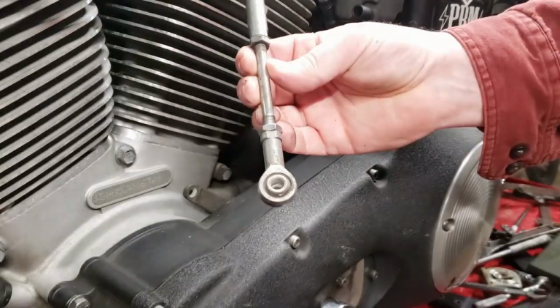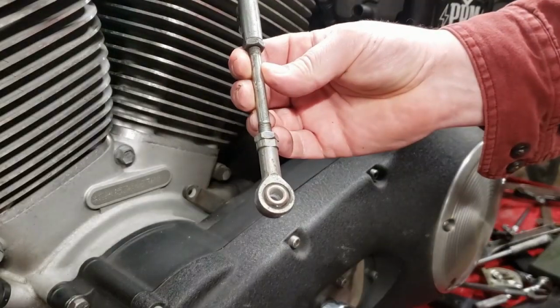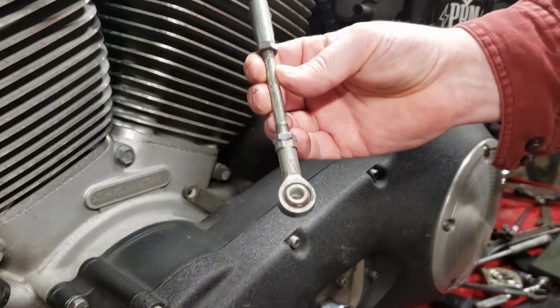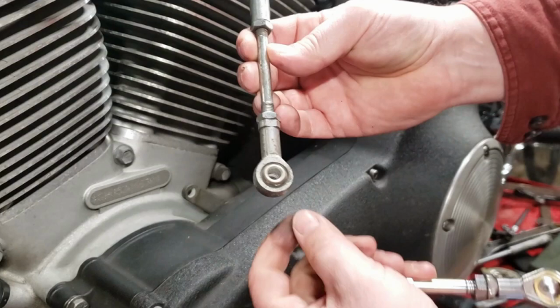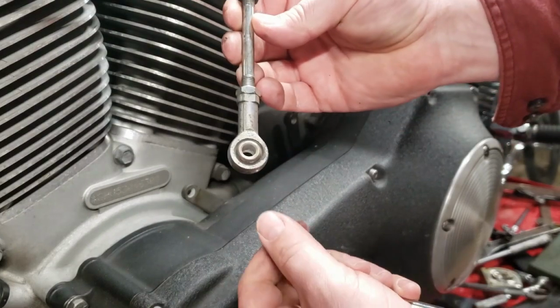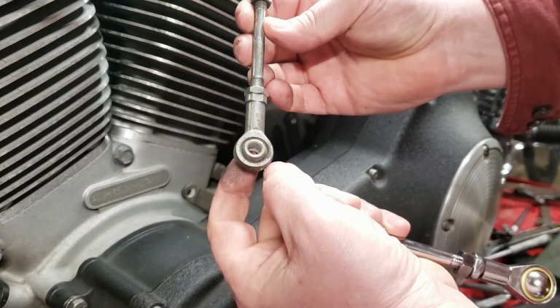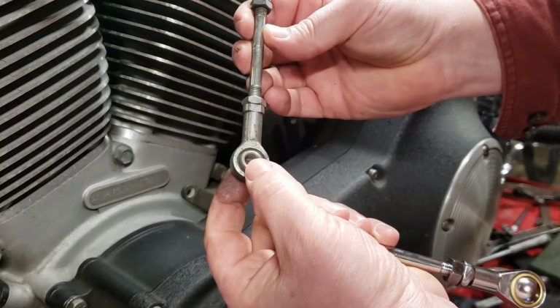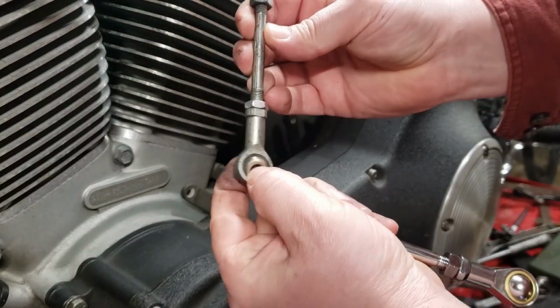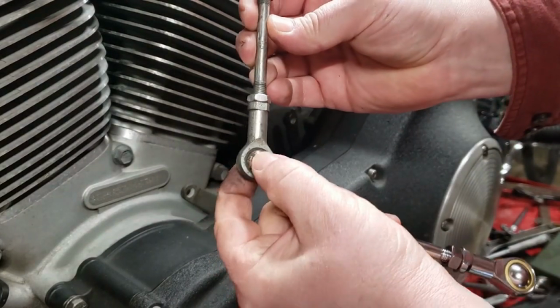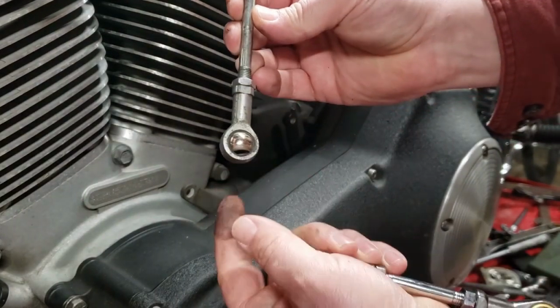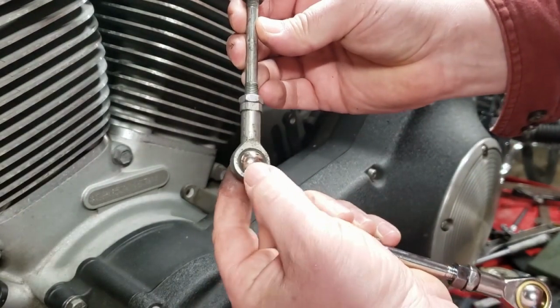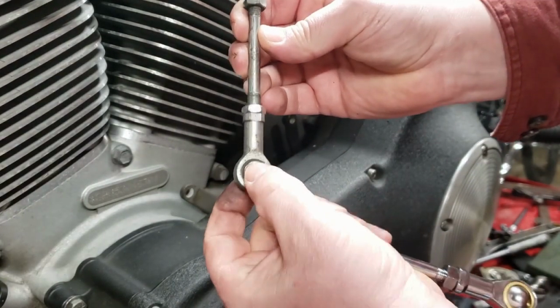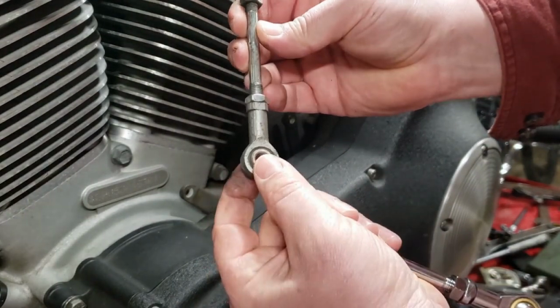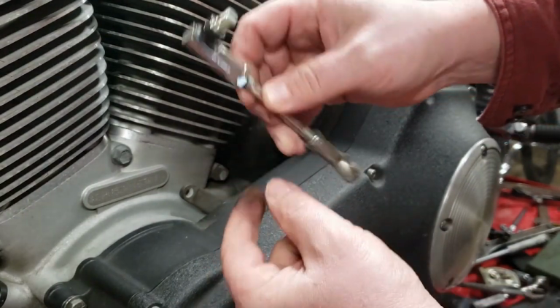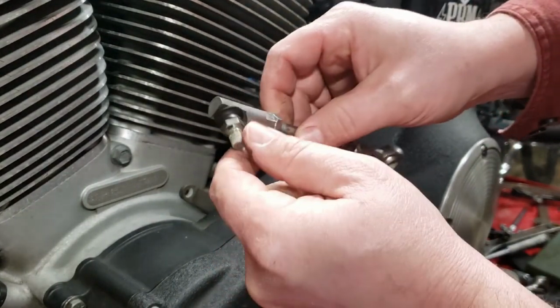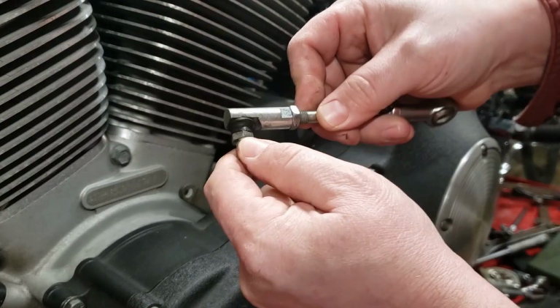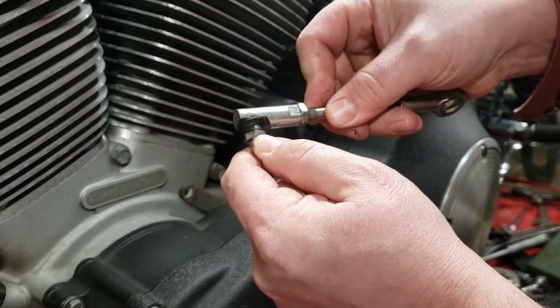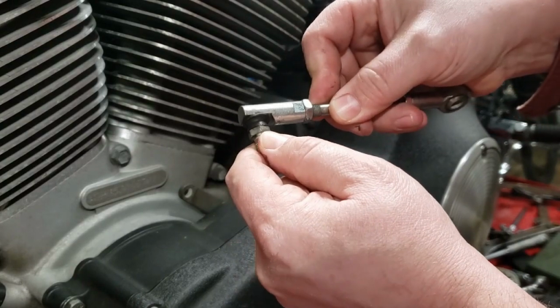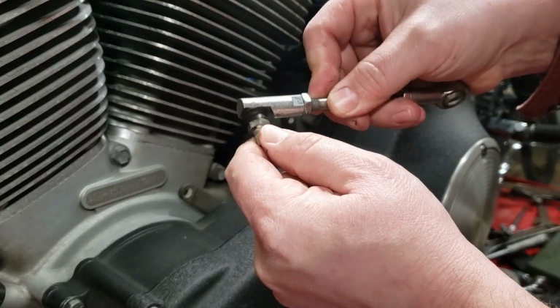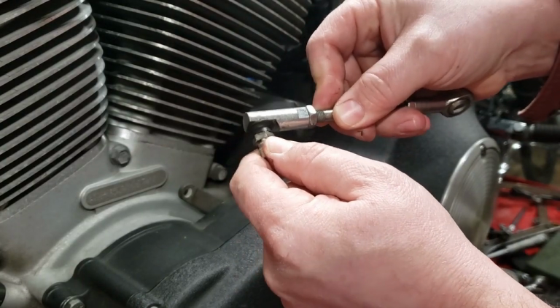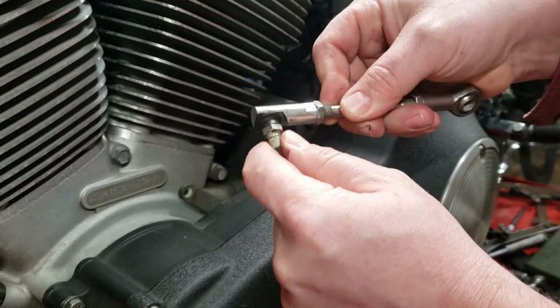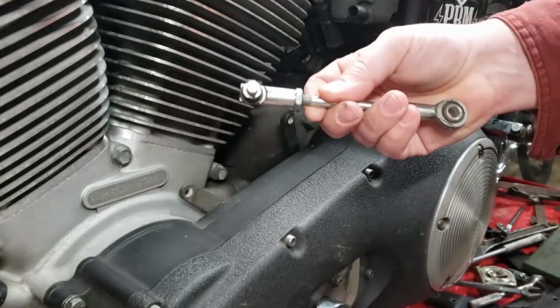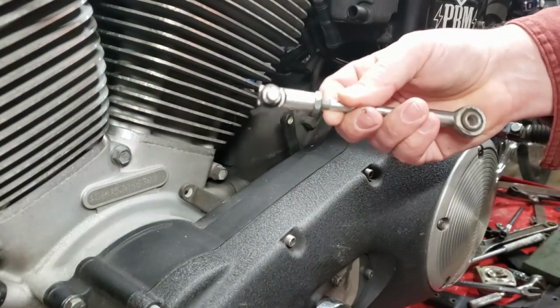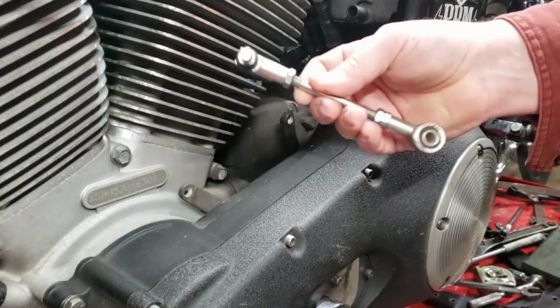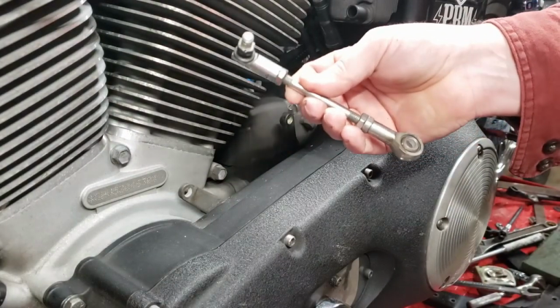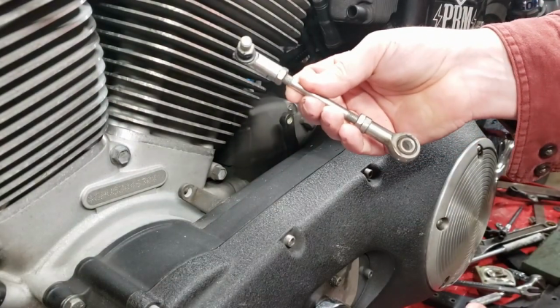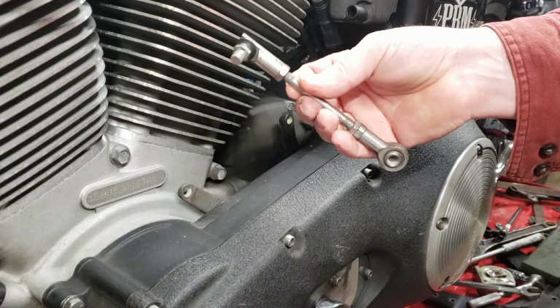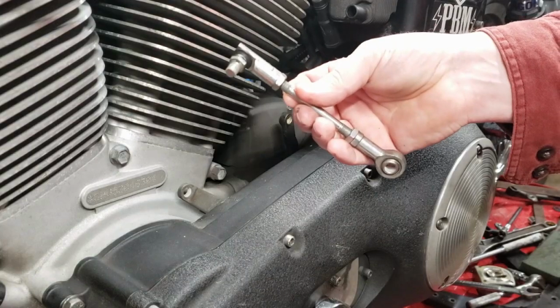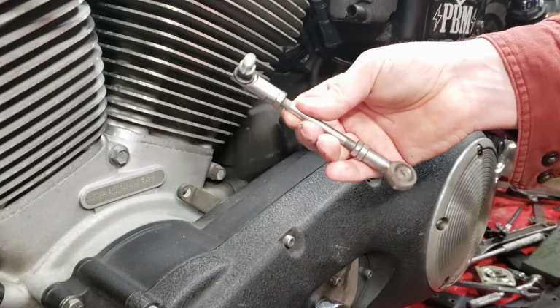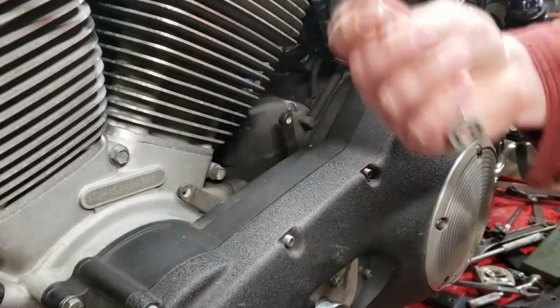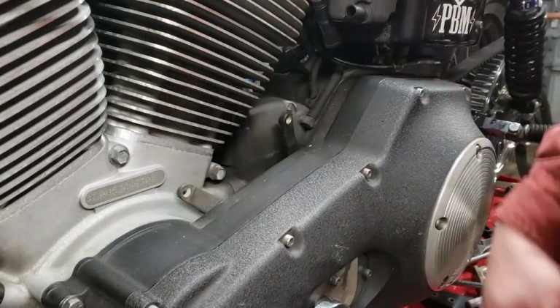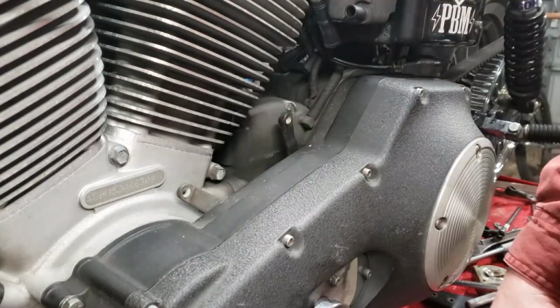So we've got the old one off here. You can see there's a little bit of wear going on, some crud buildup in there. I had some slop going on there — it's nothing major, but it's definitely good that we replaced it. Out with this thing.